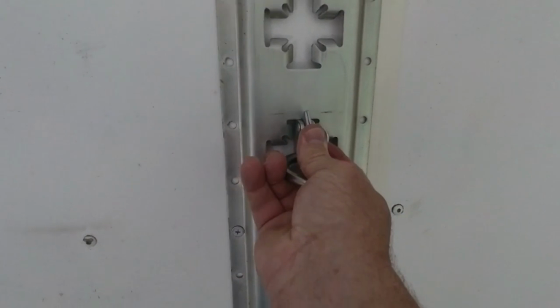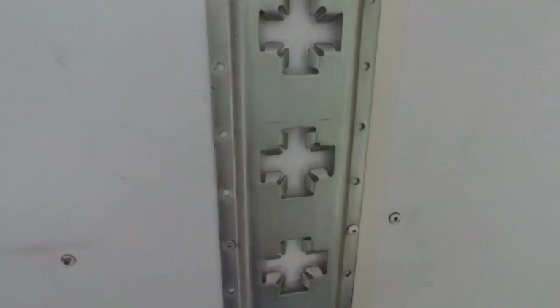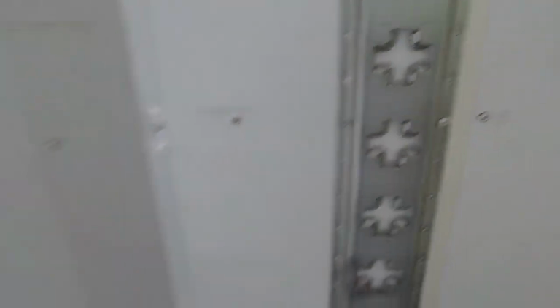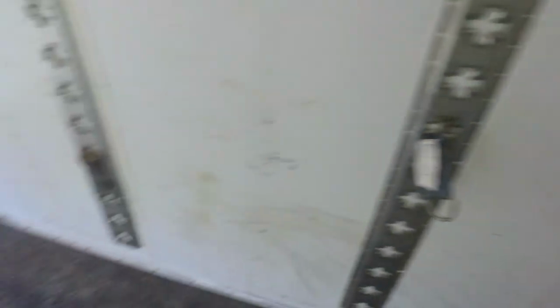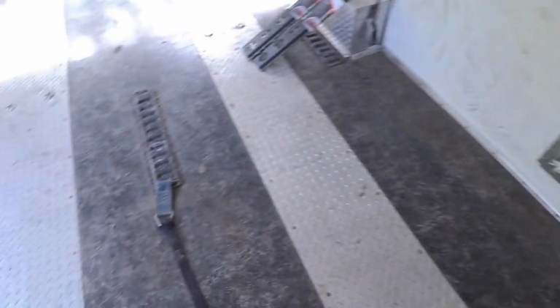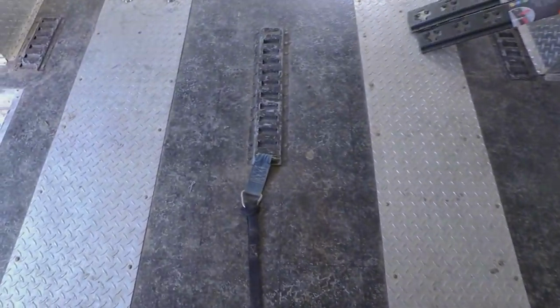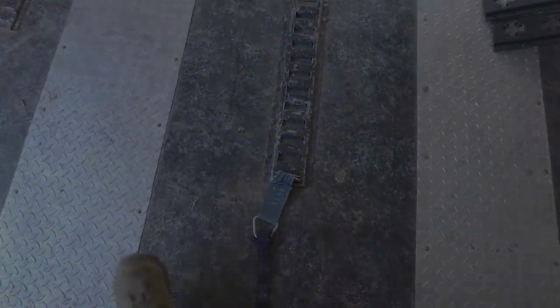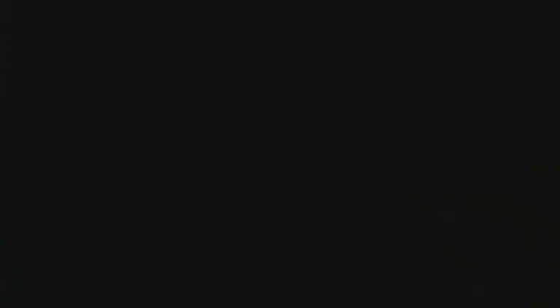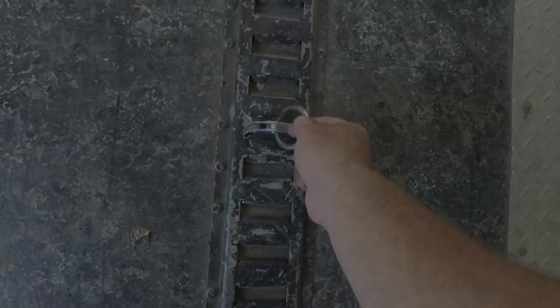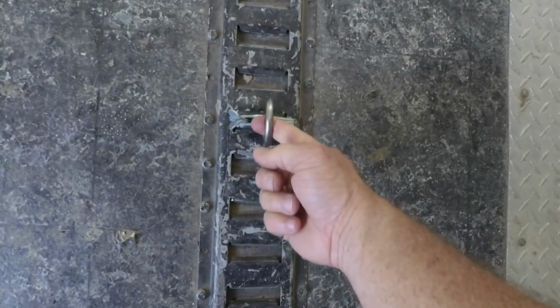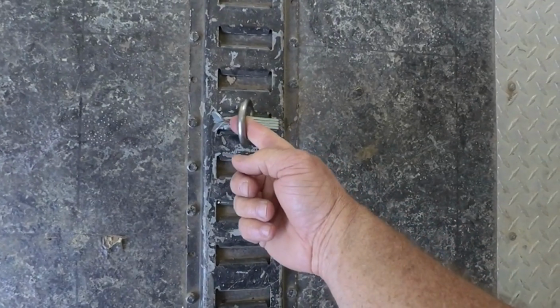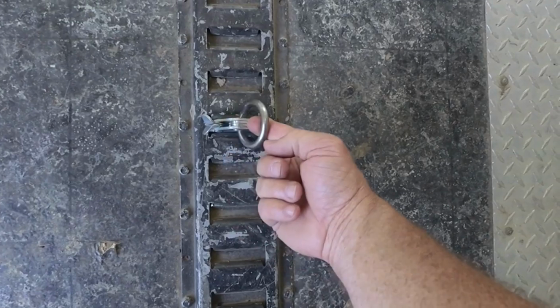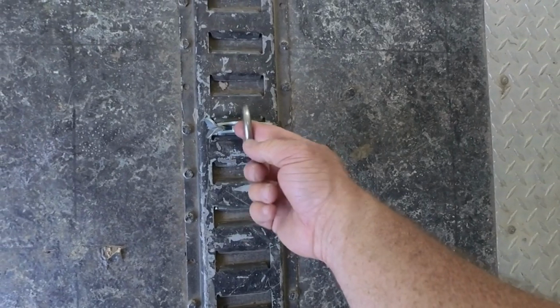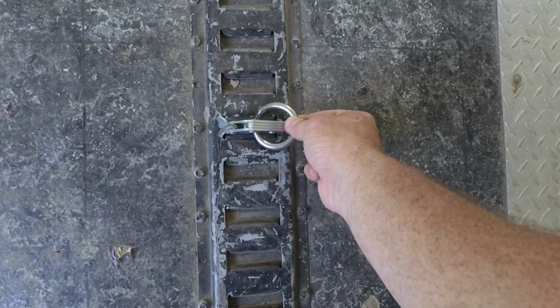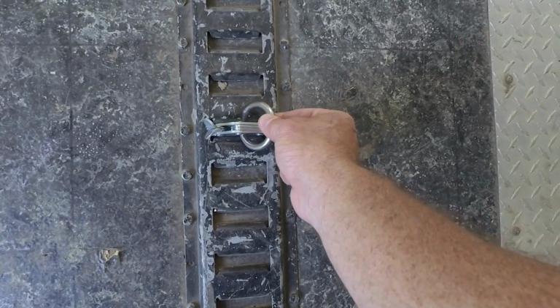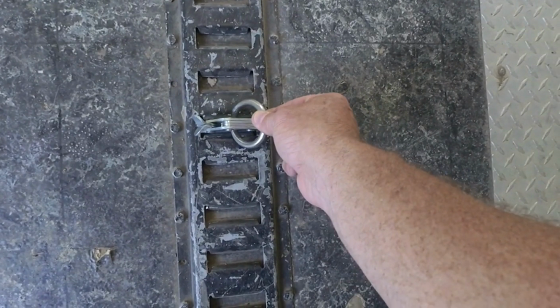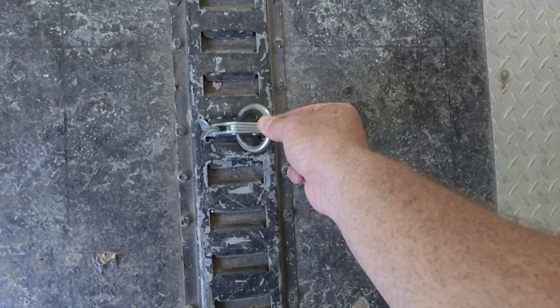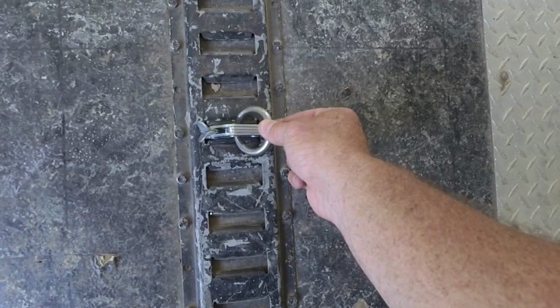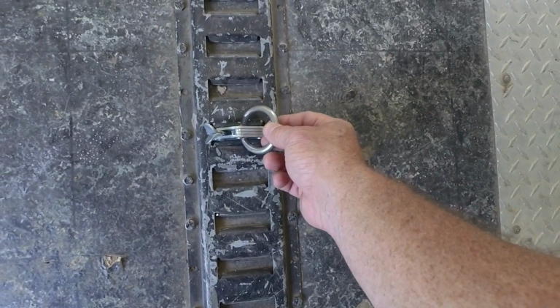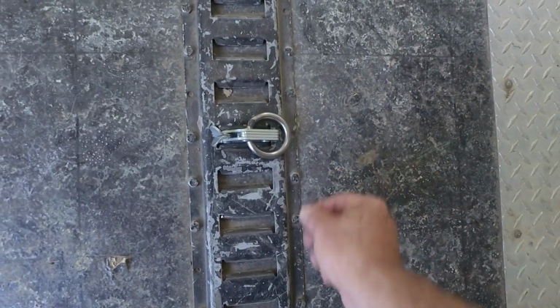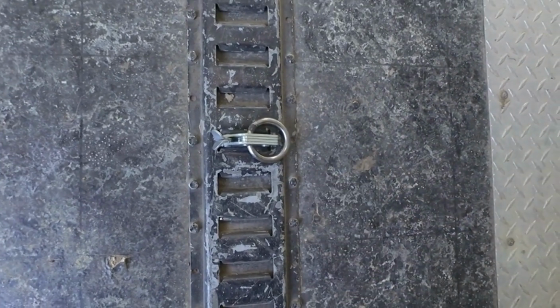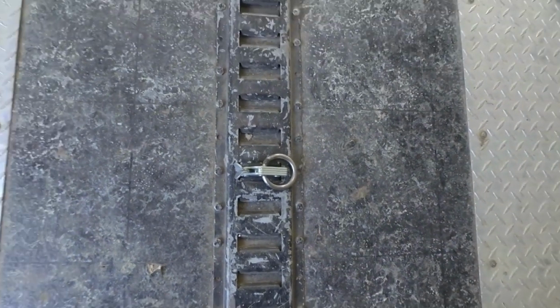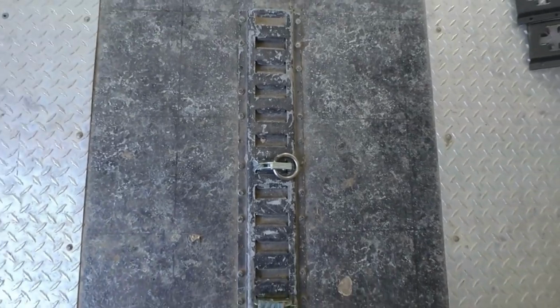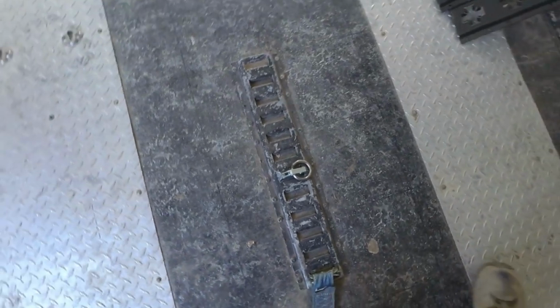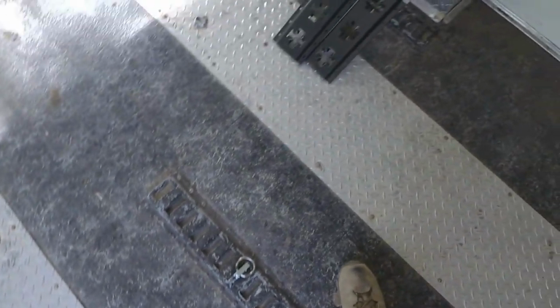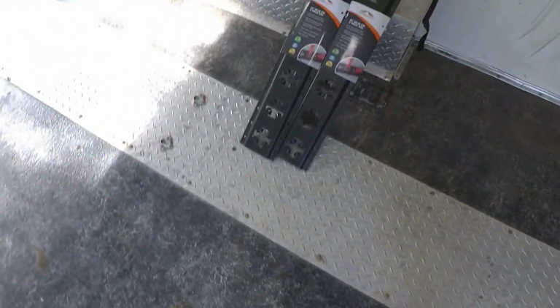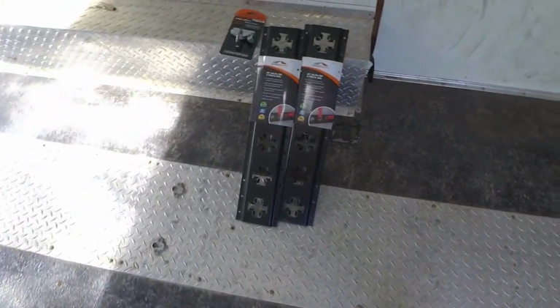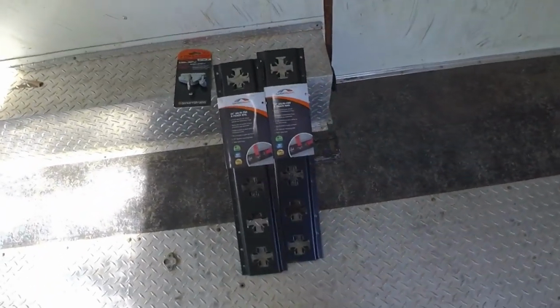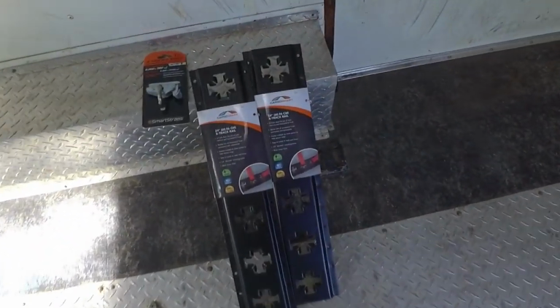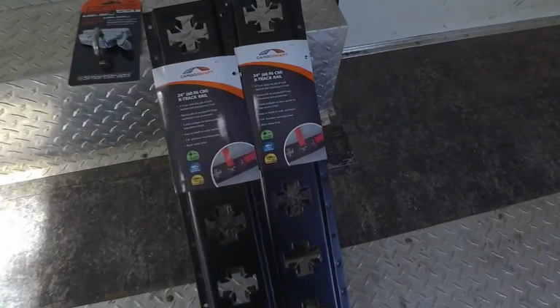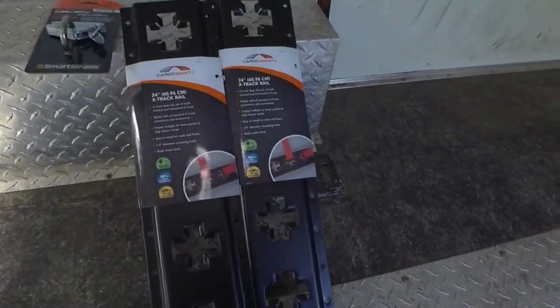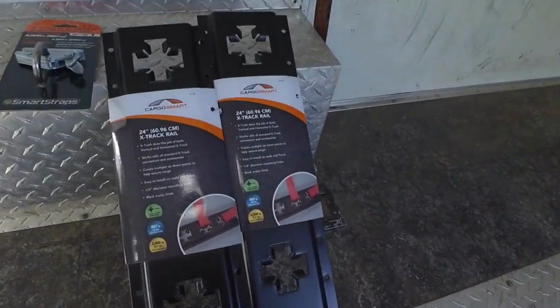Now, let's take a look at E-Track. Over here, this is E-Track. You really only have one option — this is the way your ring is going to go, and this is the way you're going to fasten down your load. So you can see having the X-Track, it's more universal, and you have more options, and it's more user-friendly.